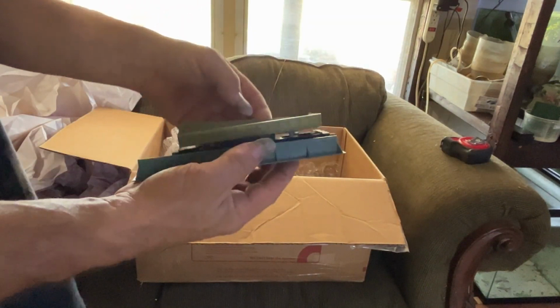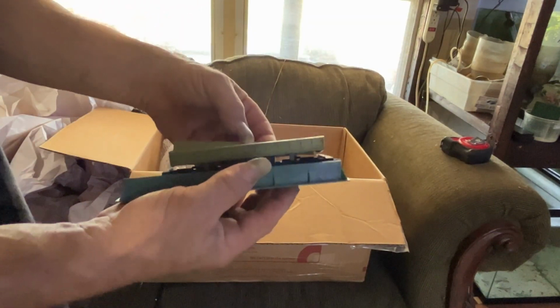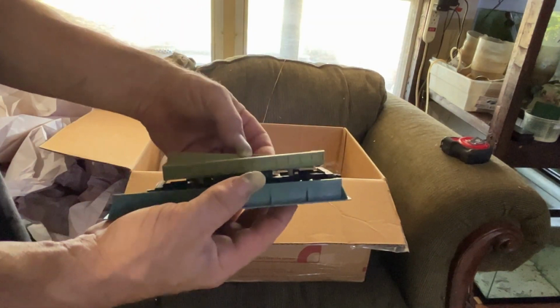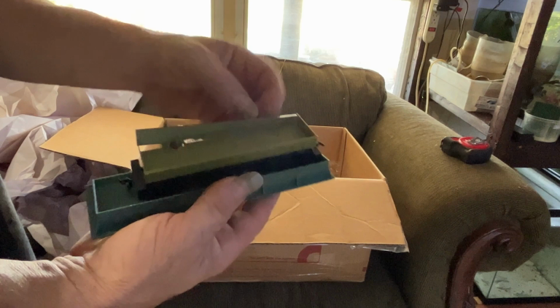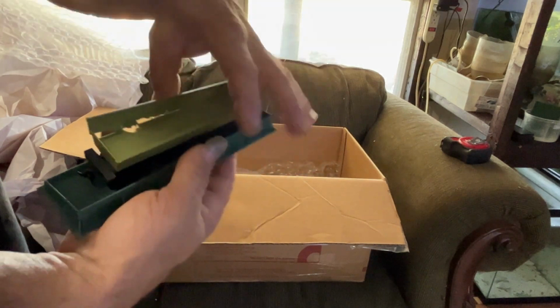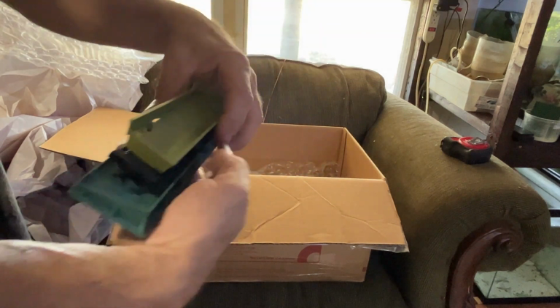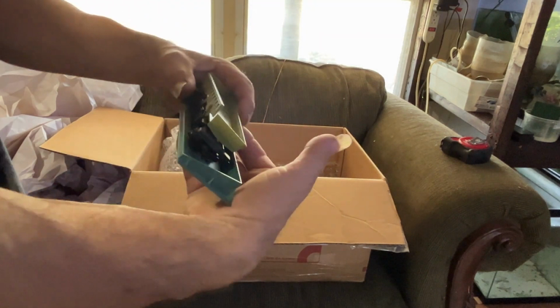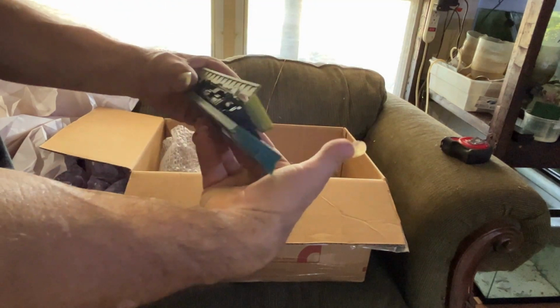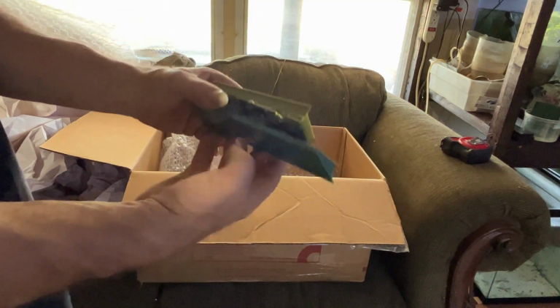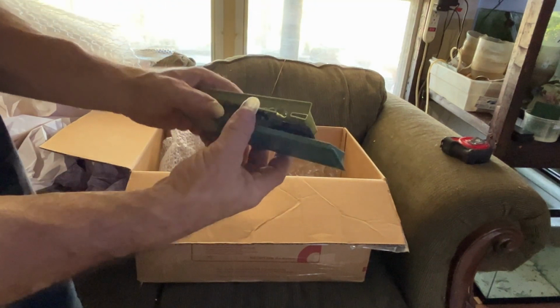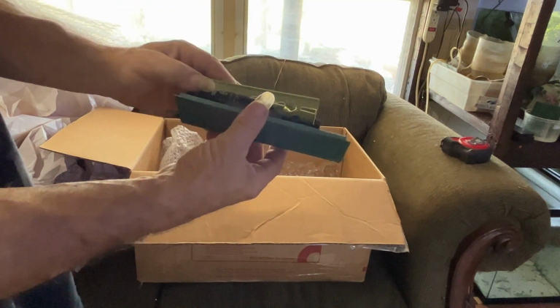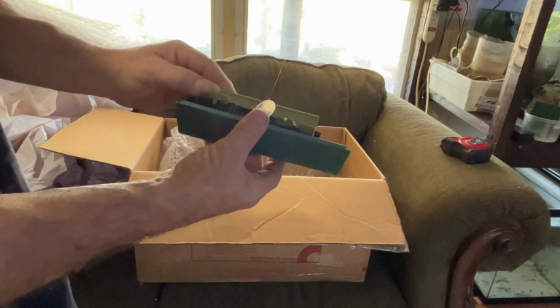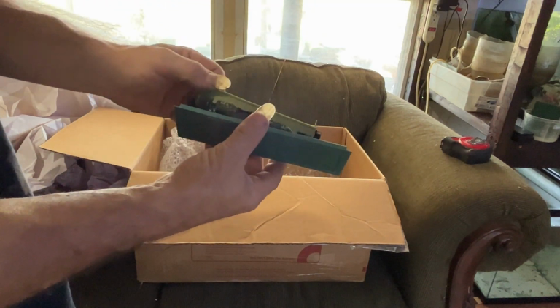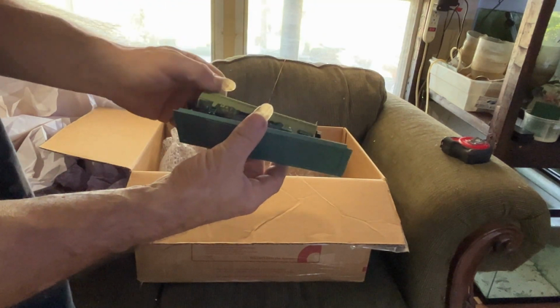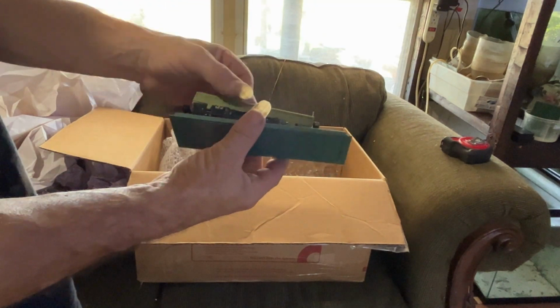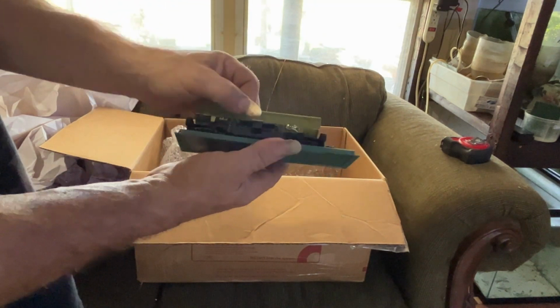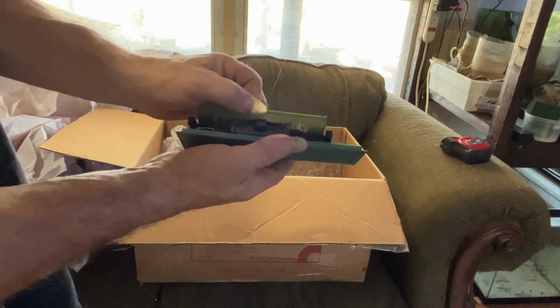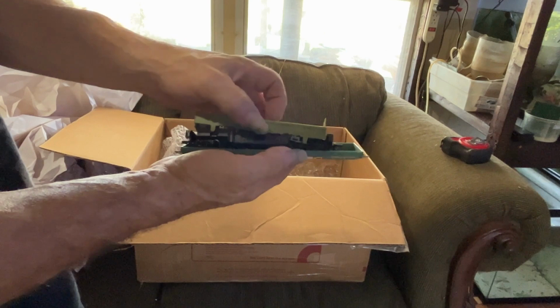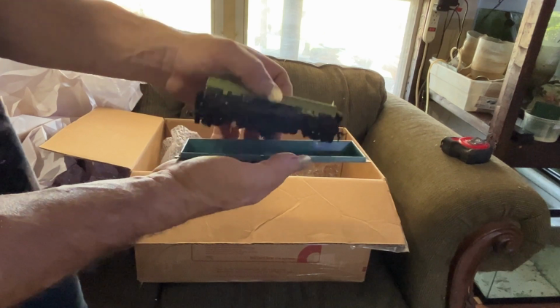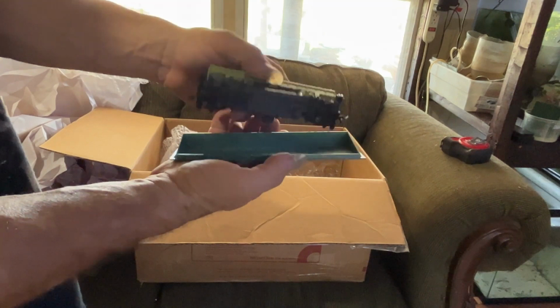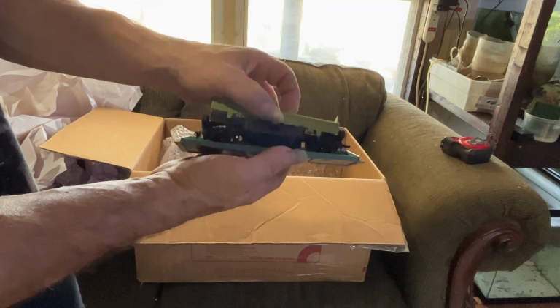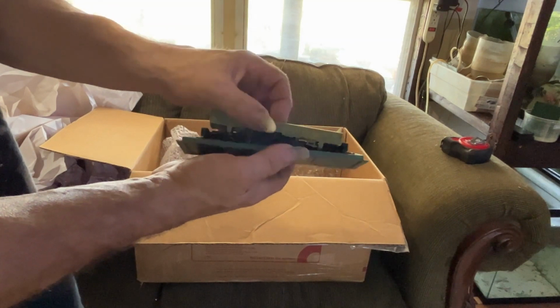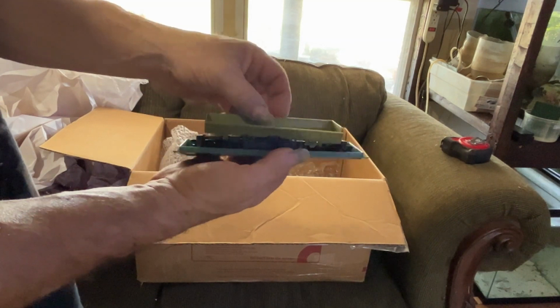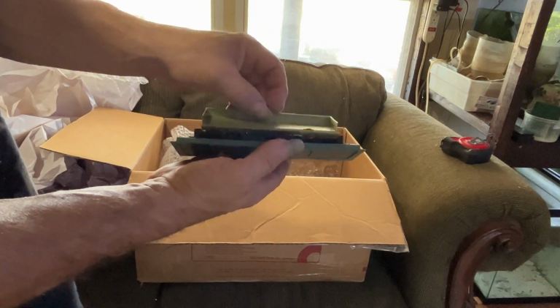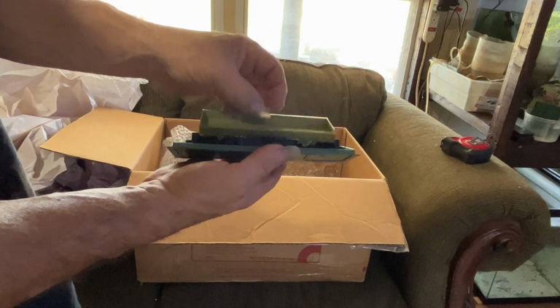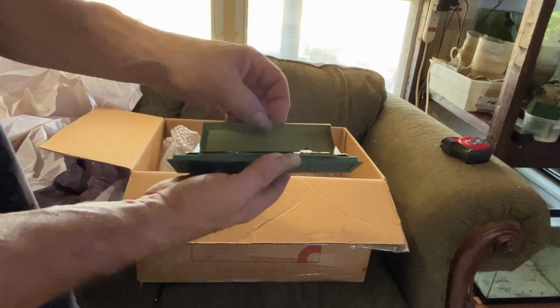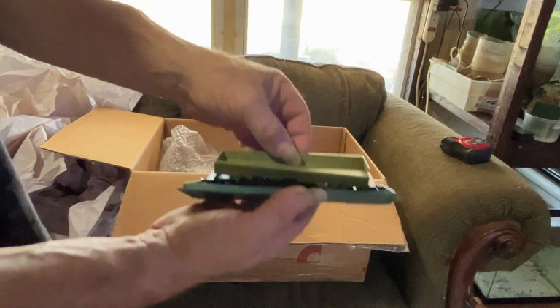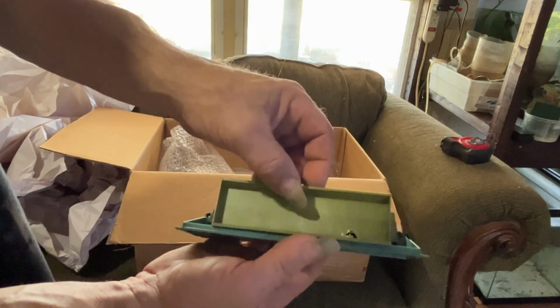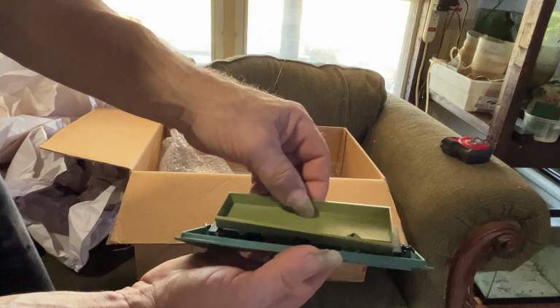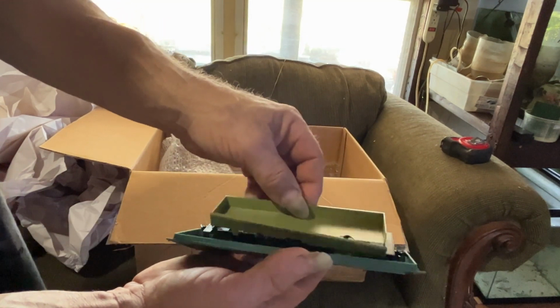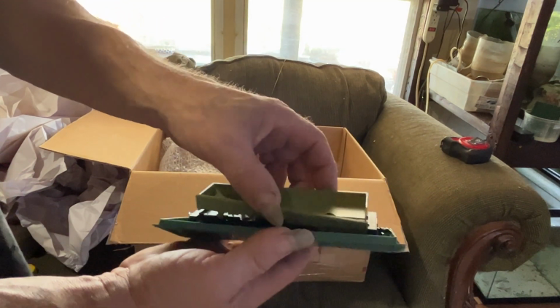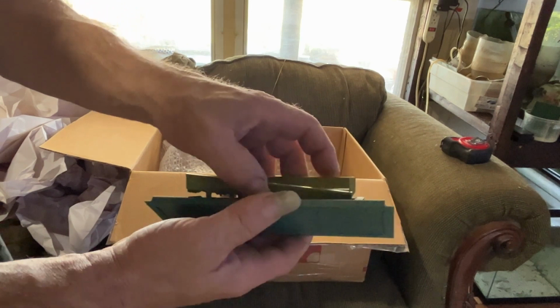These unboxings are kind of neat — this one piece is broke, but that's got to be fixed also. These unboxings are neat because you get to see all kinds of different things that have been made throughout the past.